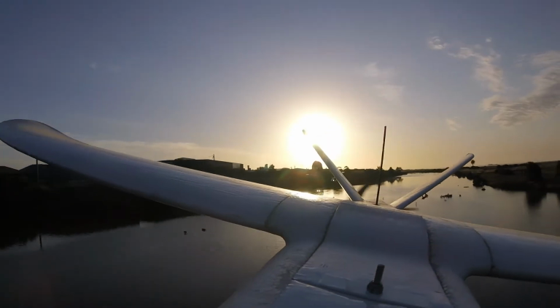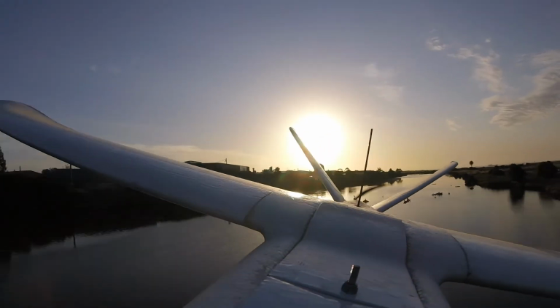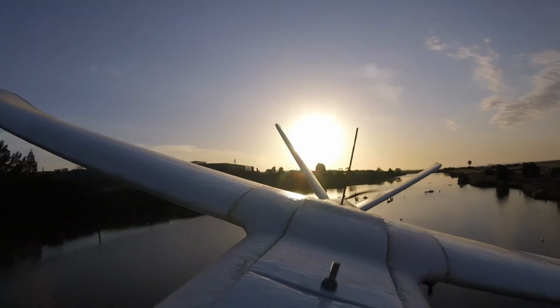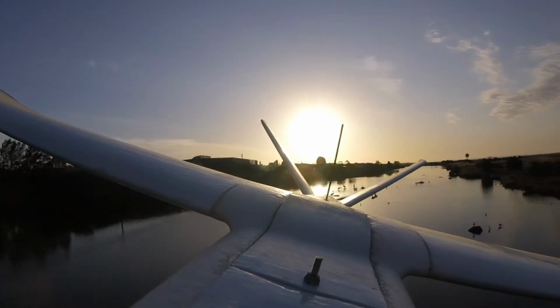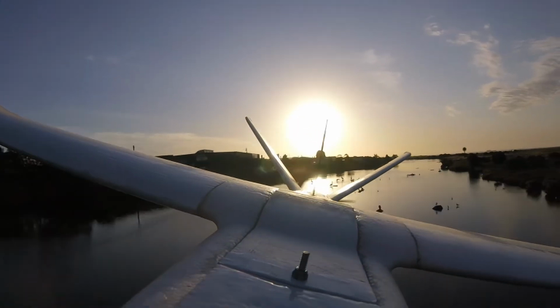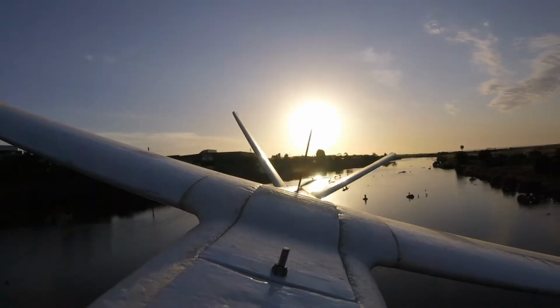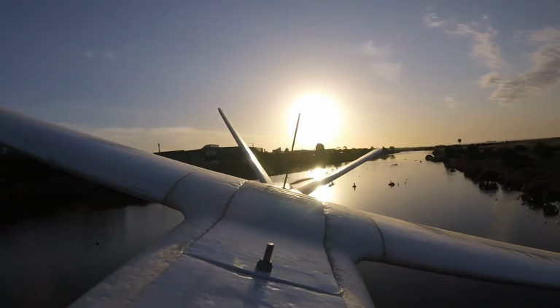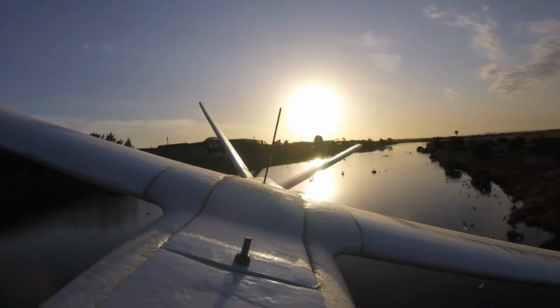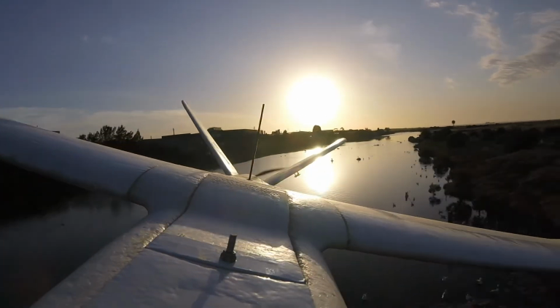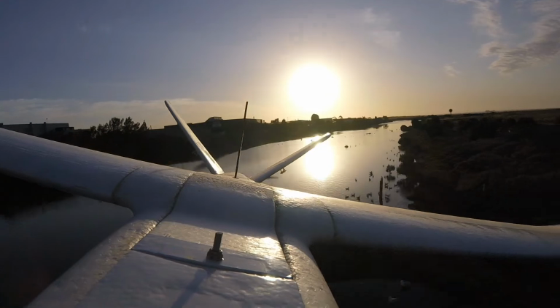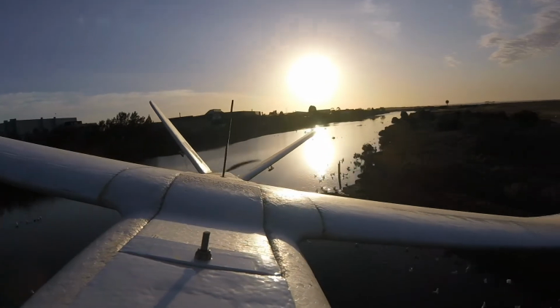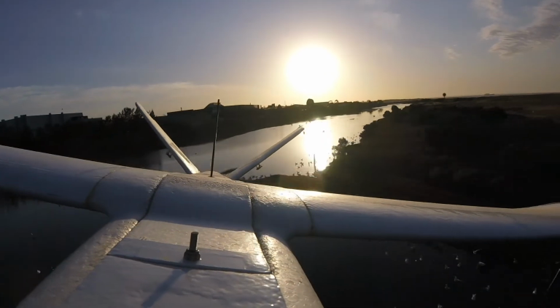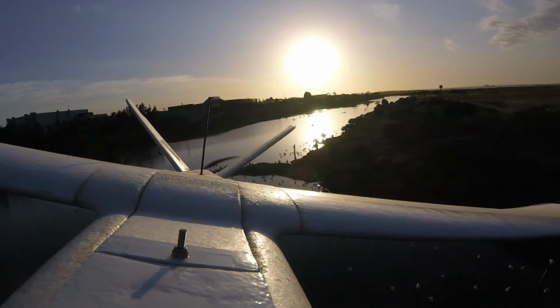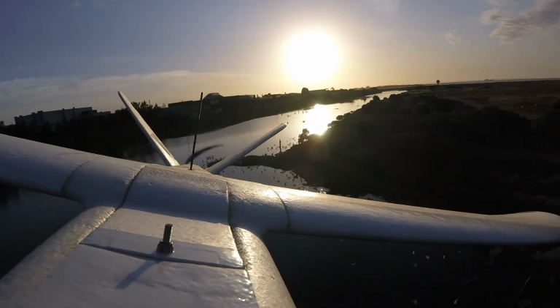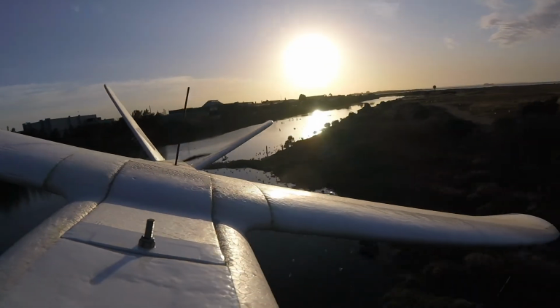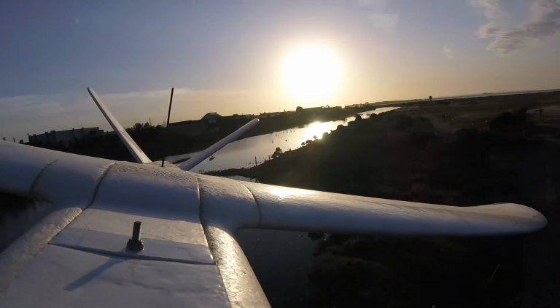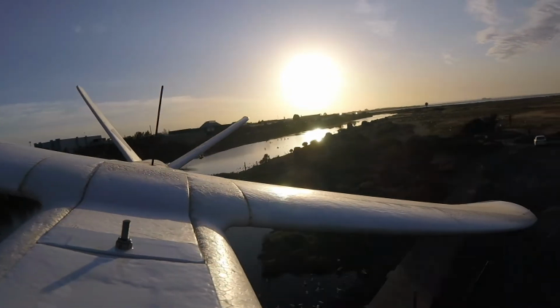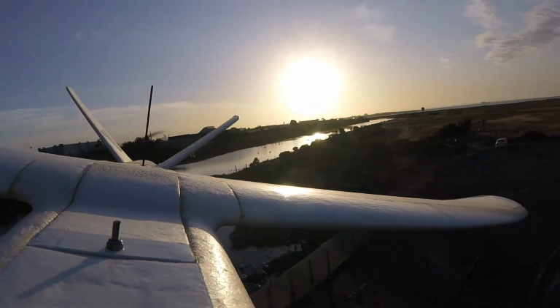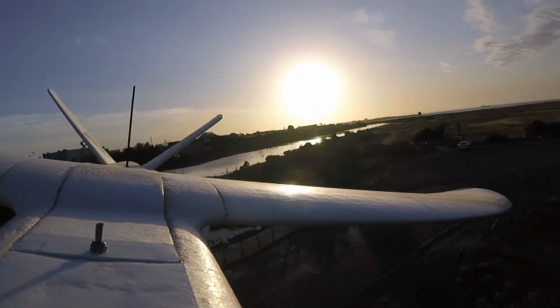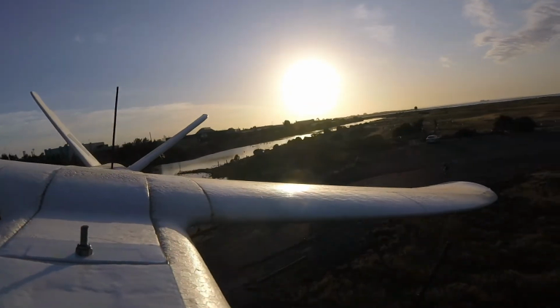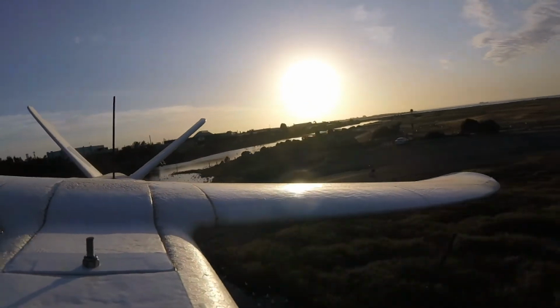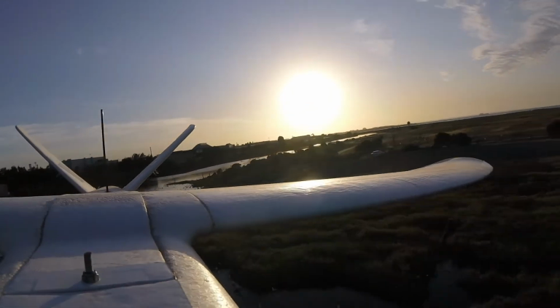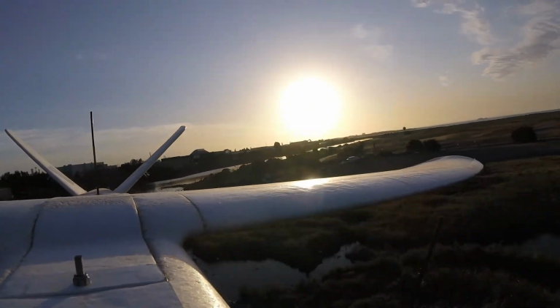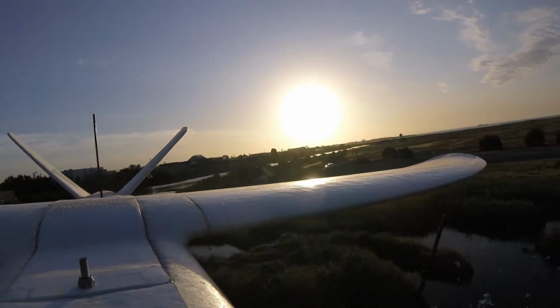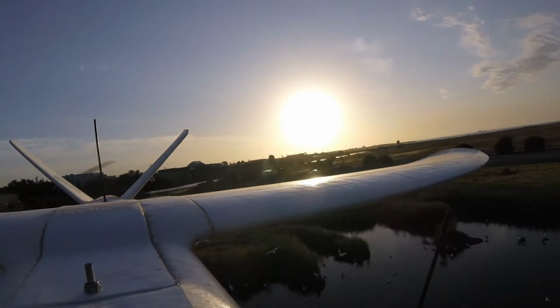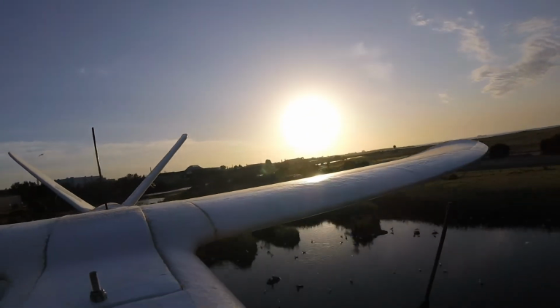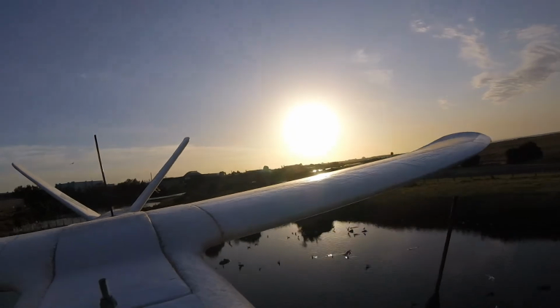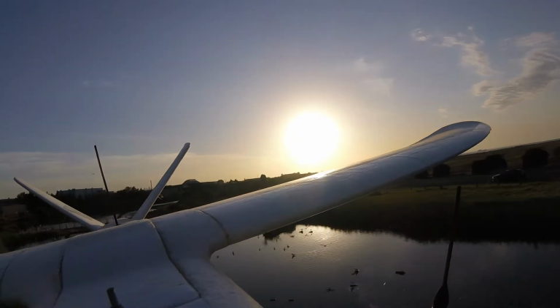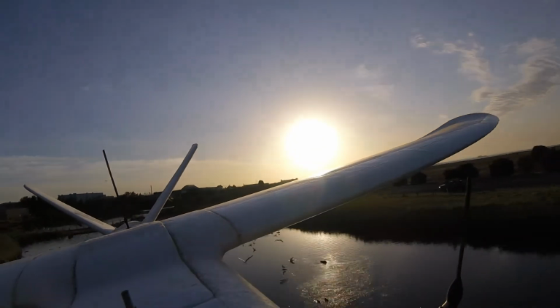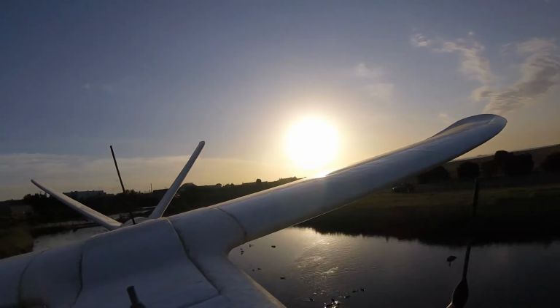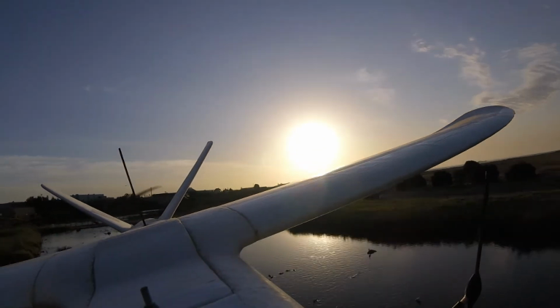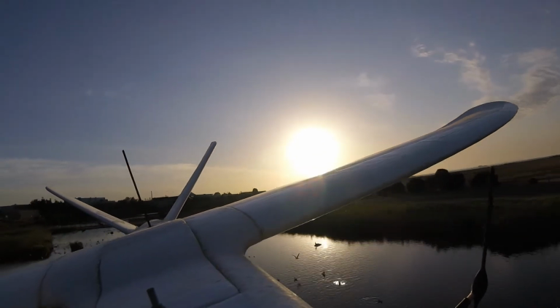I only managed to get a small amount of footage that looked okay. The only time it worked is when I had the Storm 32 set into hold mode, when it was looking backwards over the tail.